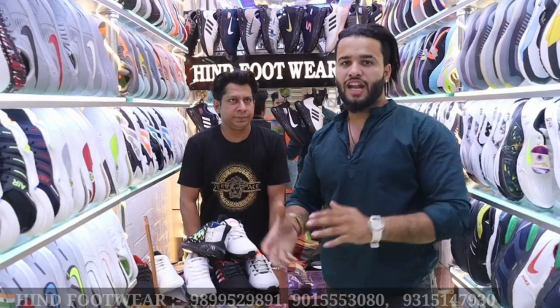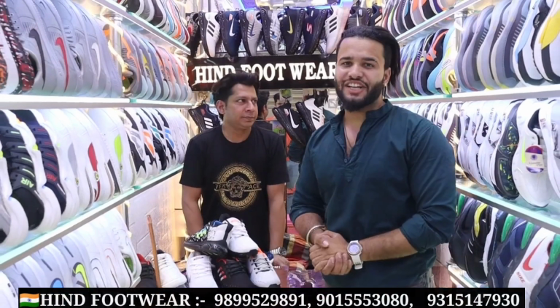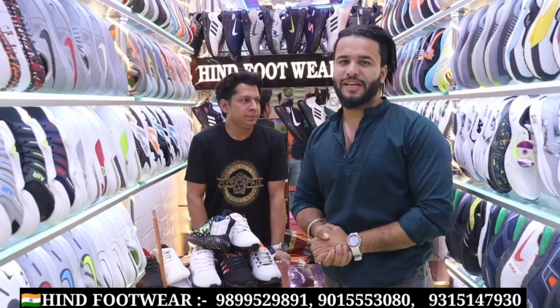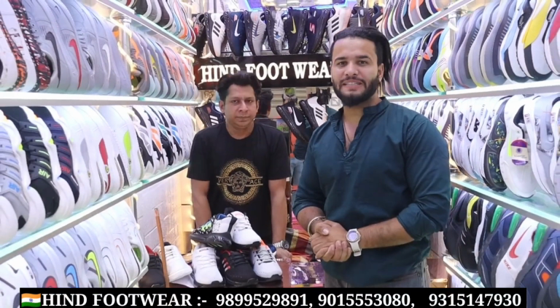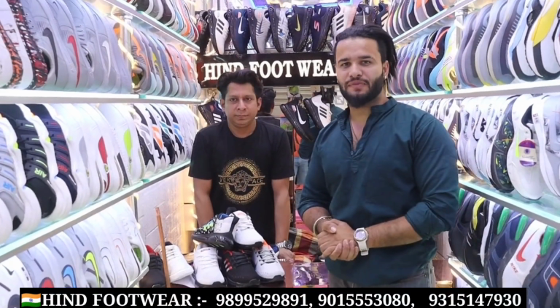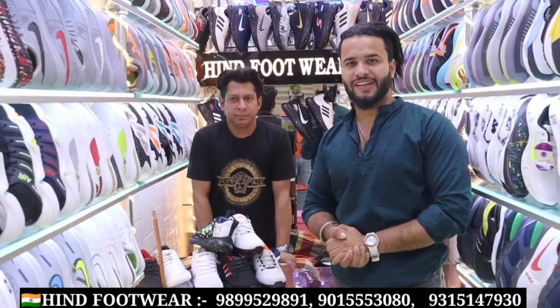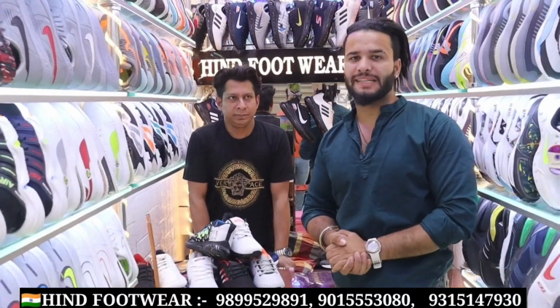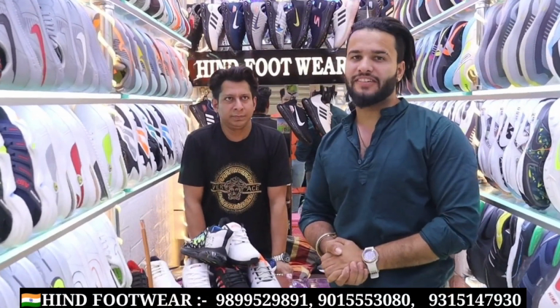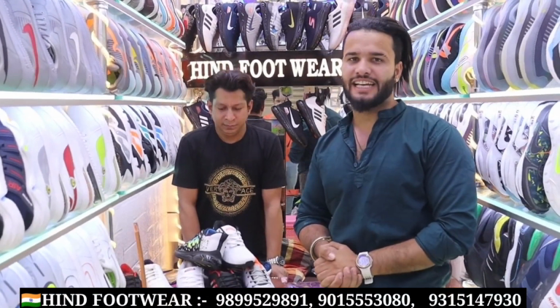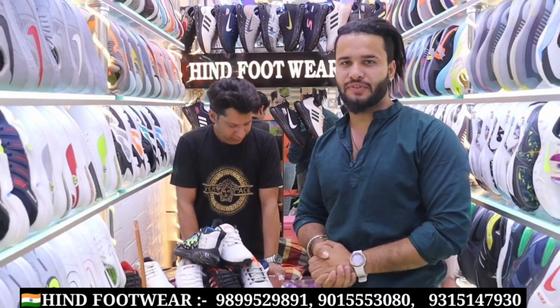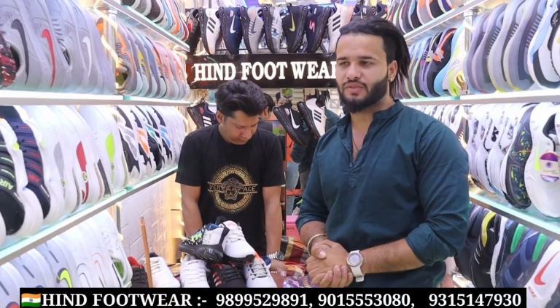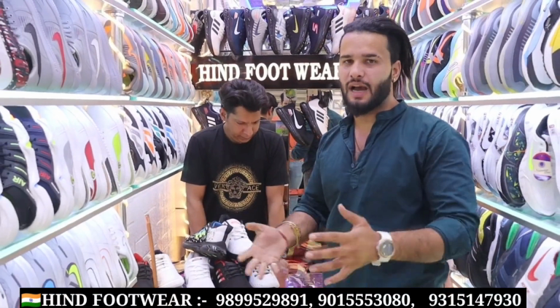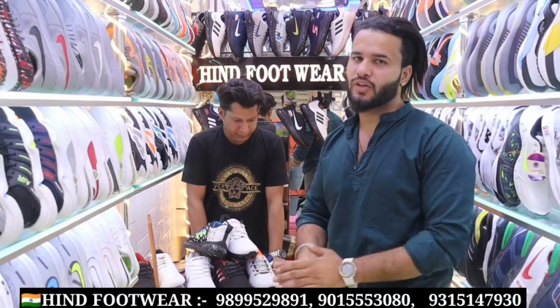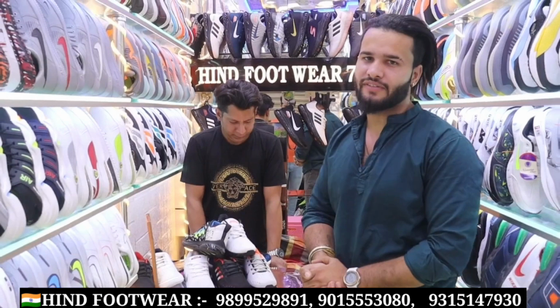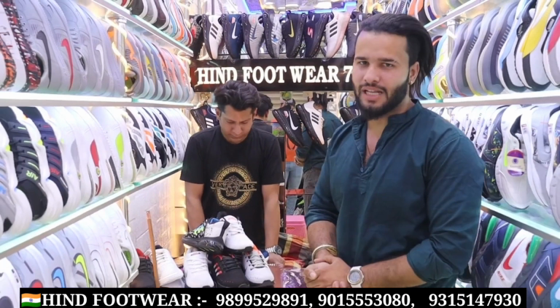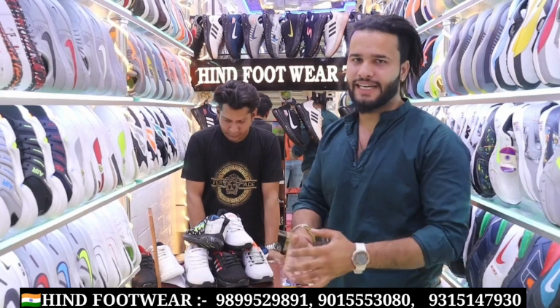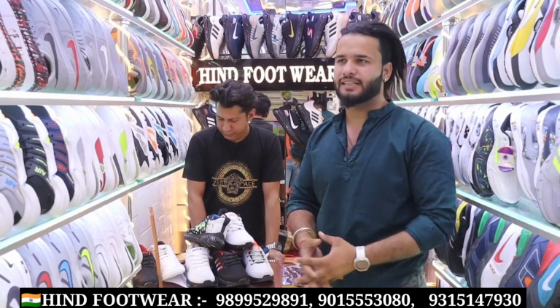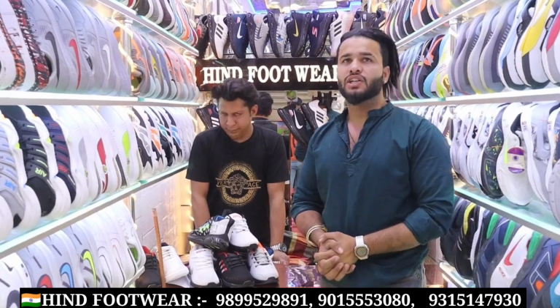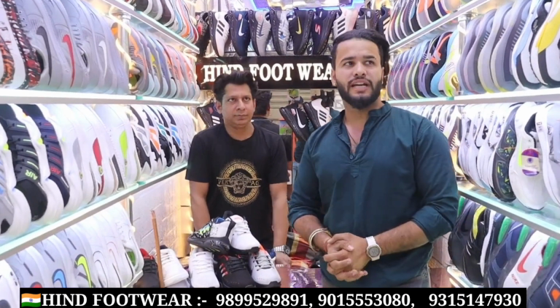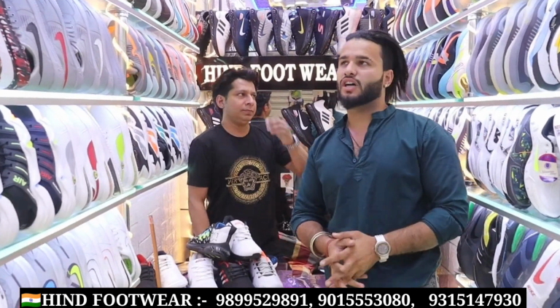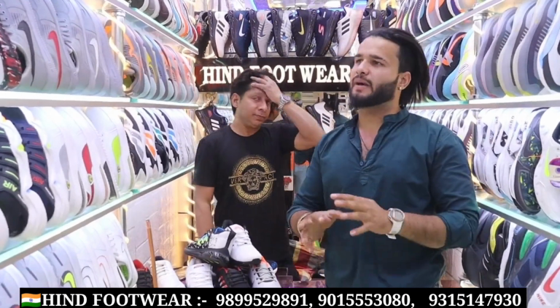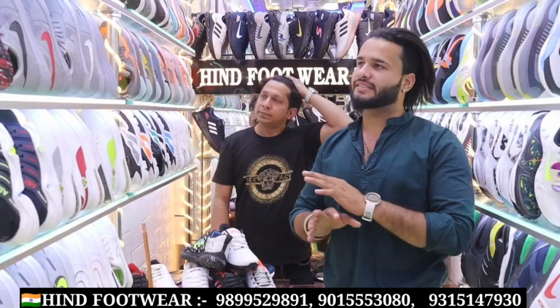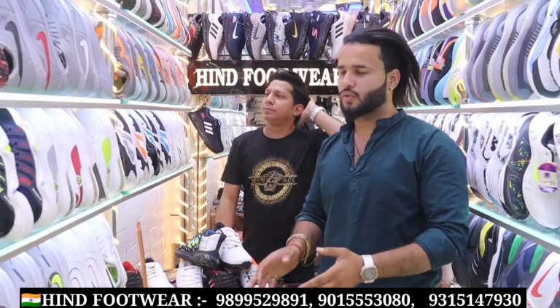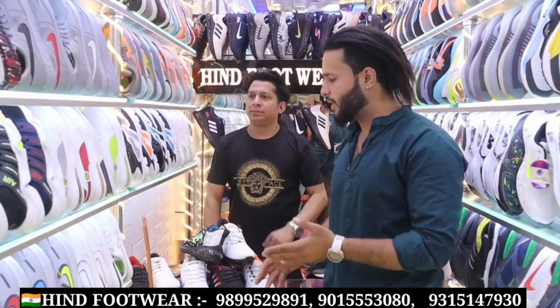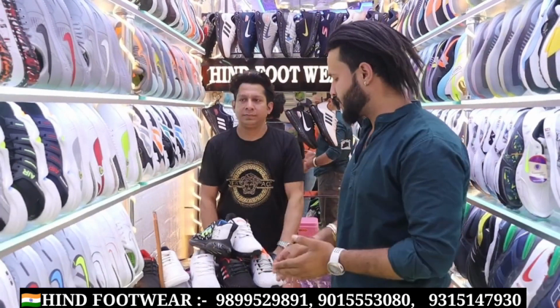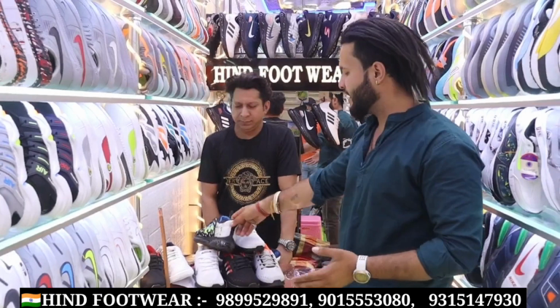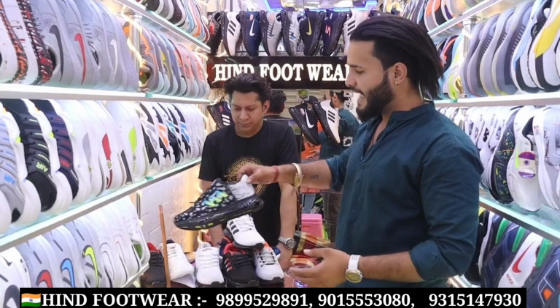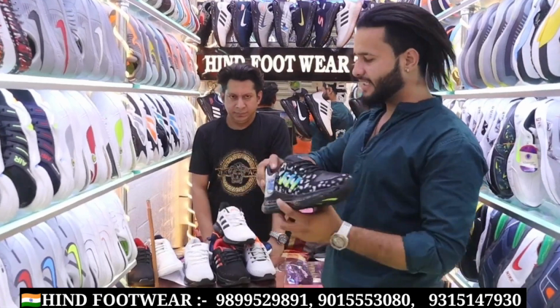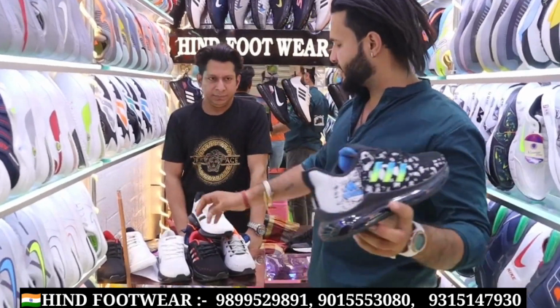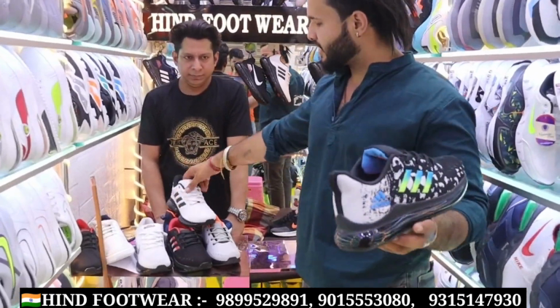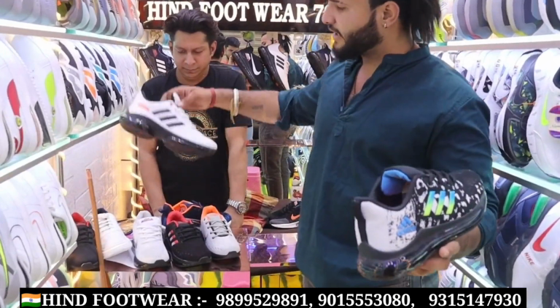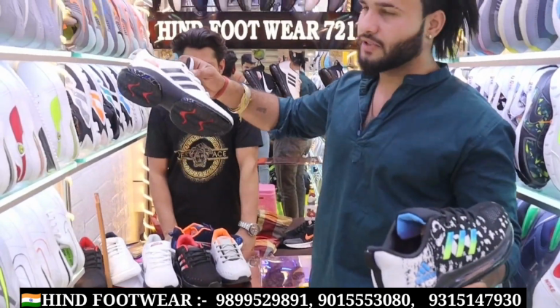Hello guys, how are you? Hope you are all fit and fine. The range is also about 230. You will get day-to-day variety in Indian. The variety and price have now been updated. This is an enormous variety in today's video.